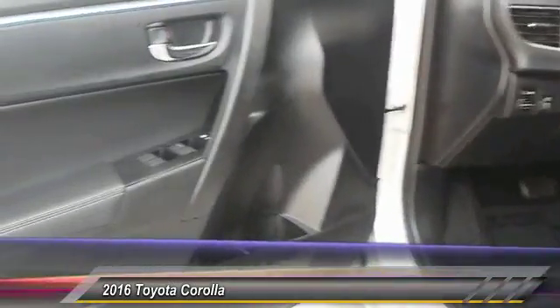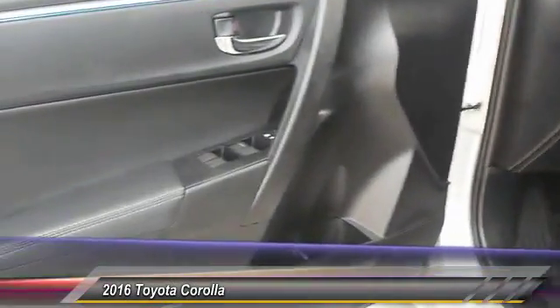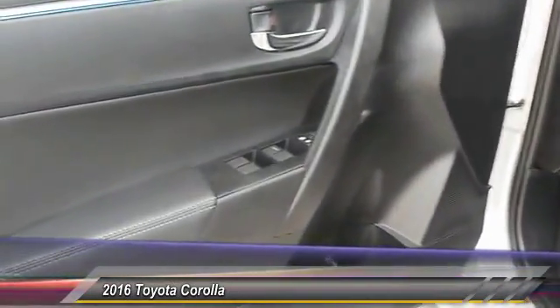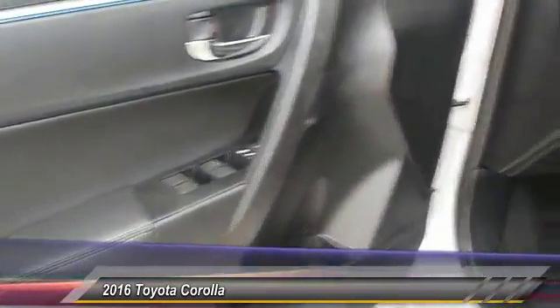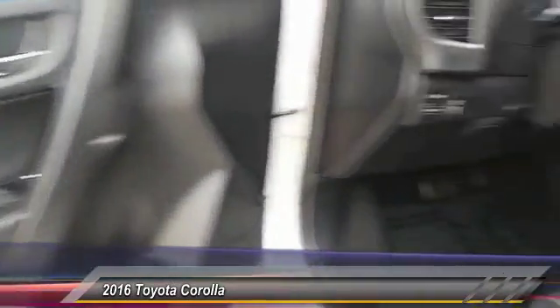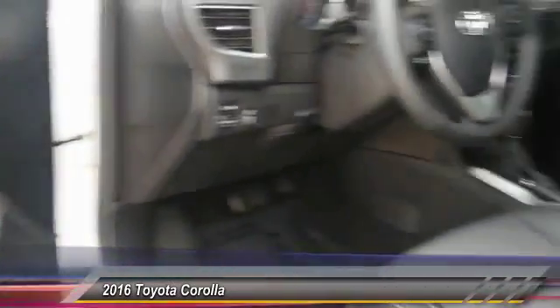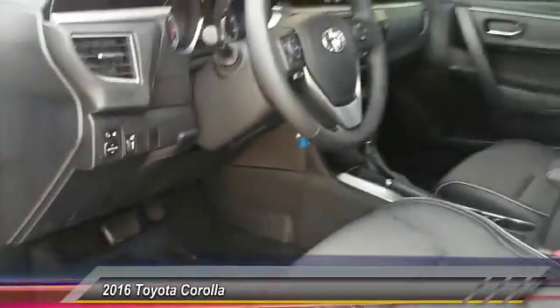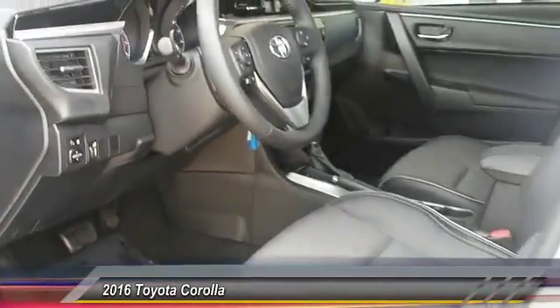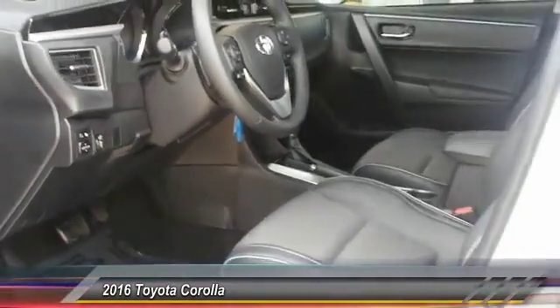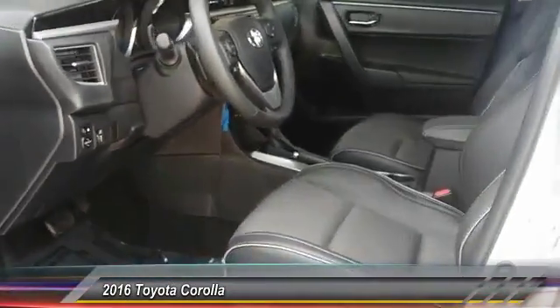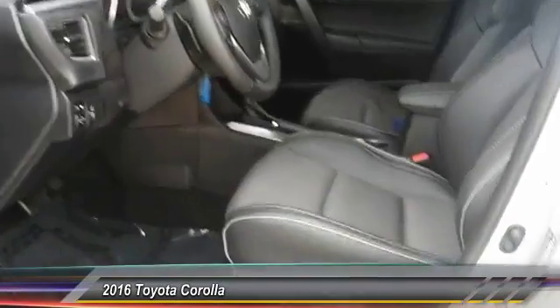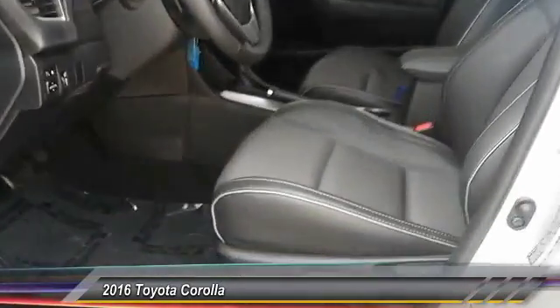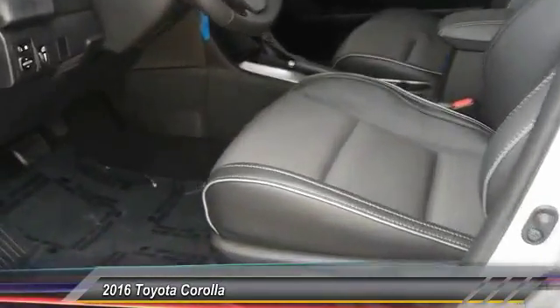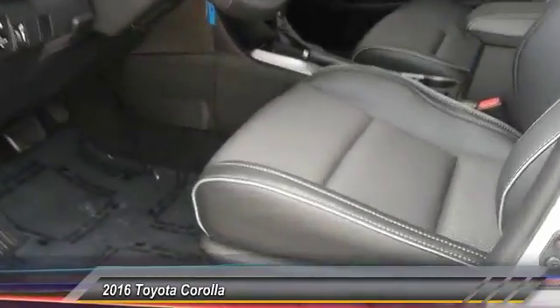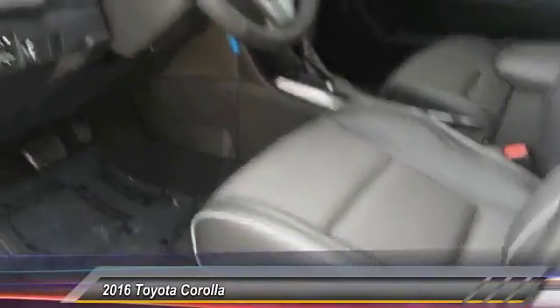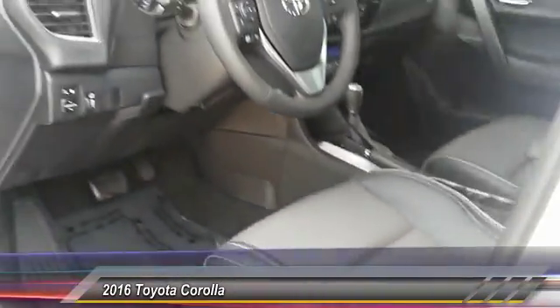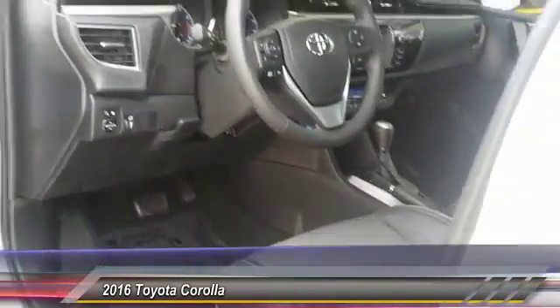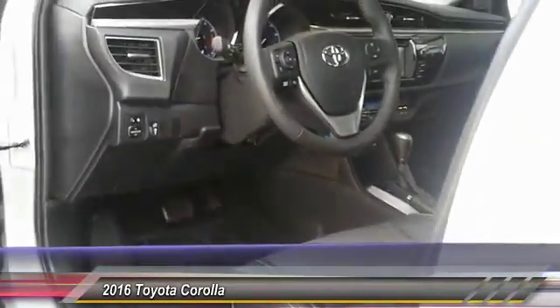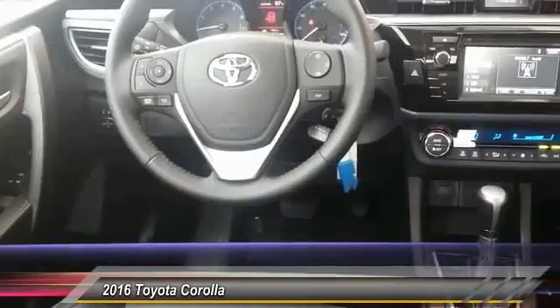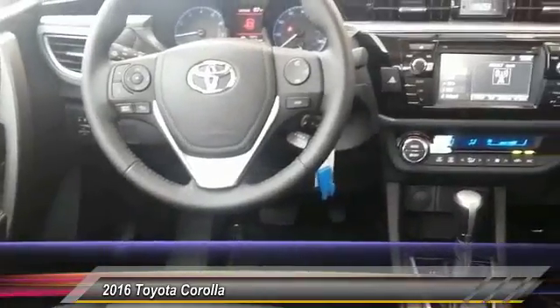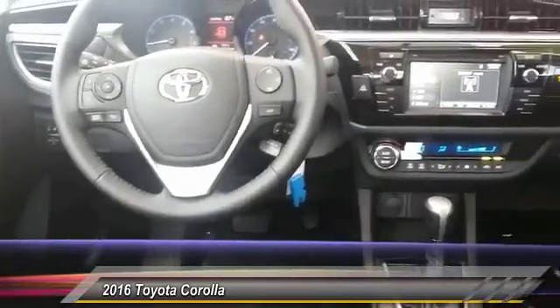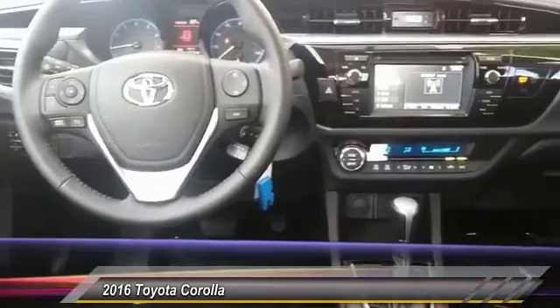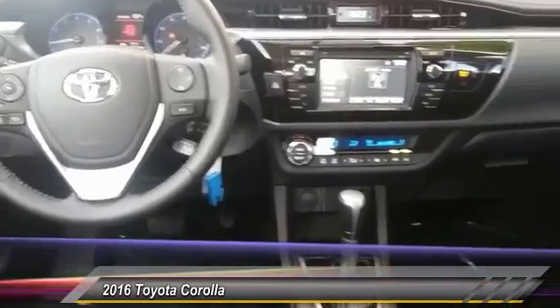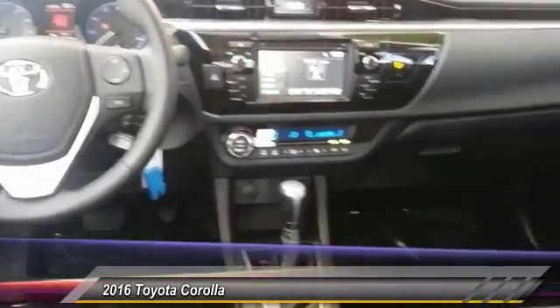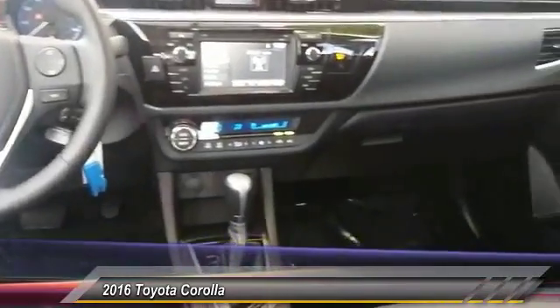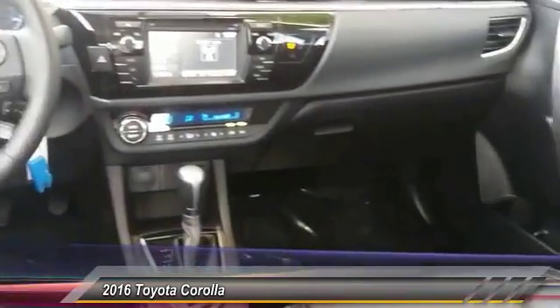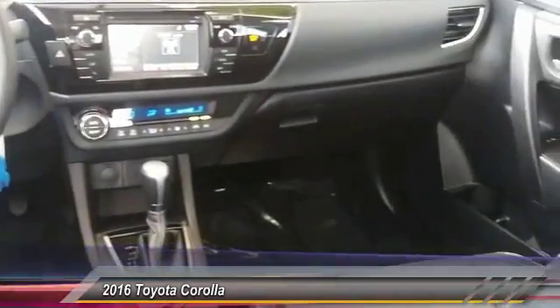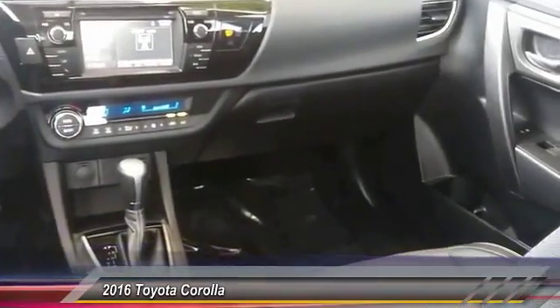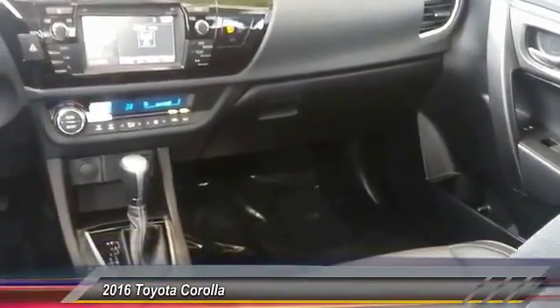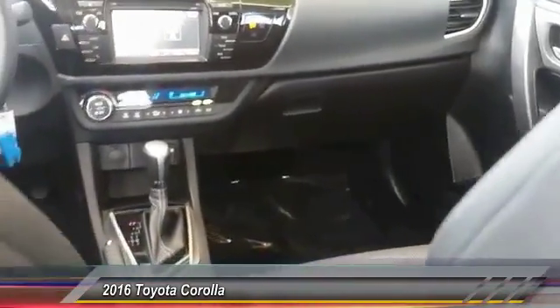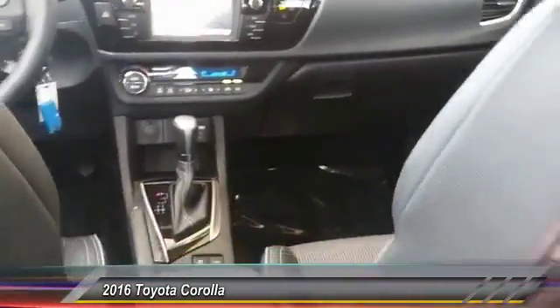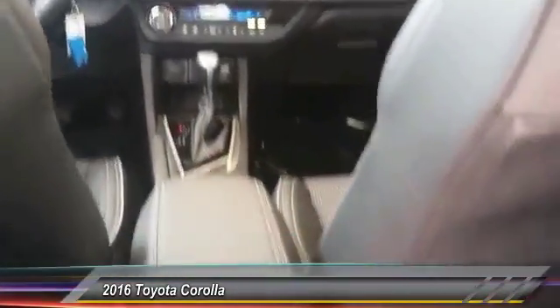Here are some of this vehicle's great options: backup camera, keyless entry, leather-wrapped steering wheel, Bluetooth, driver airbag, adjustable steering wheel, power steering, aluminum wheels, four-wheel ABS, cruise control.